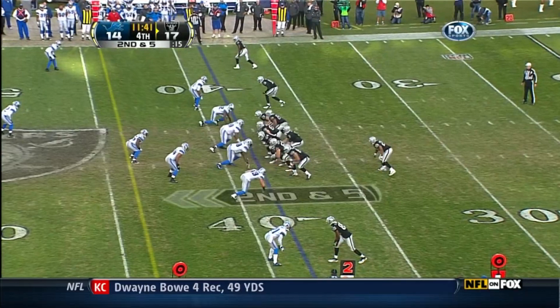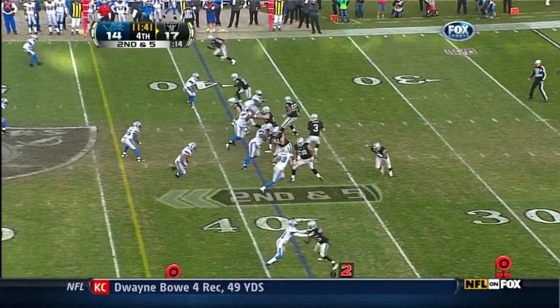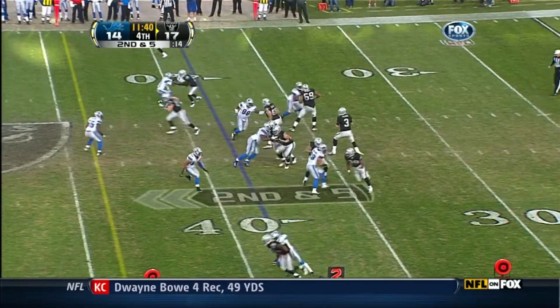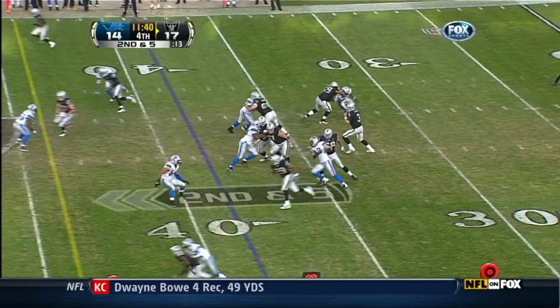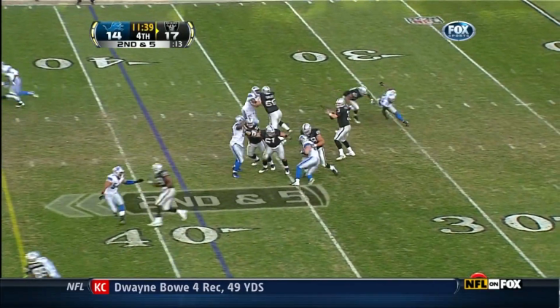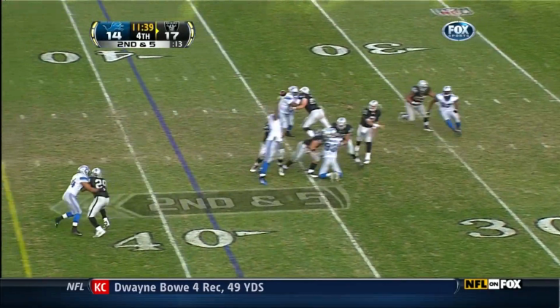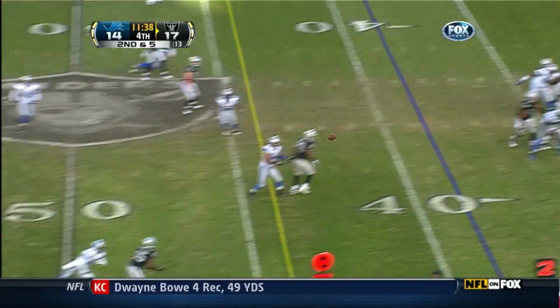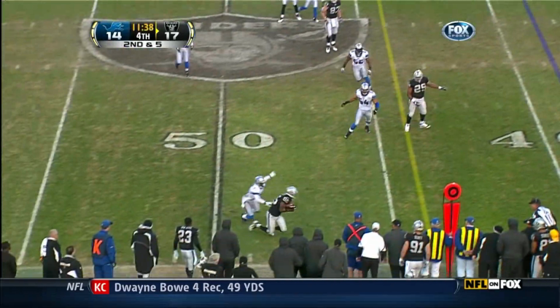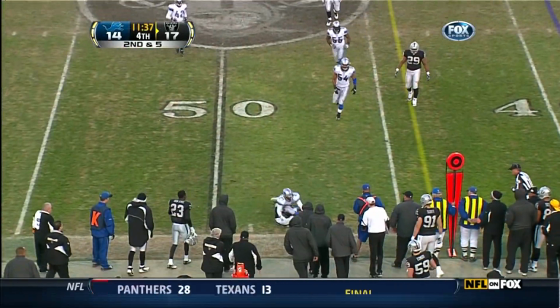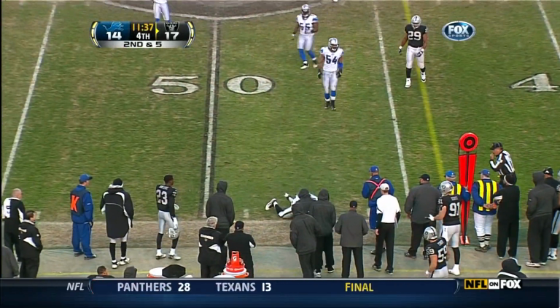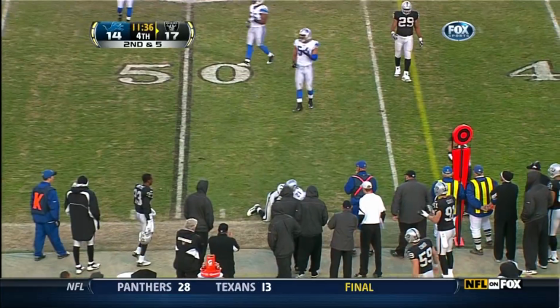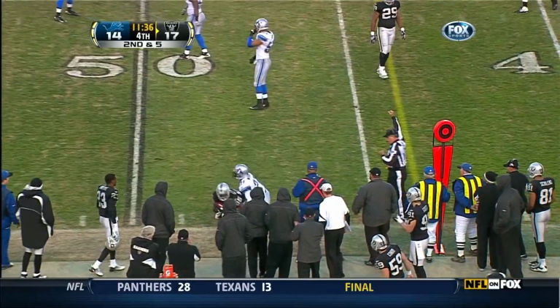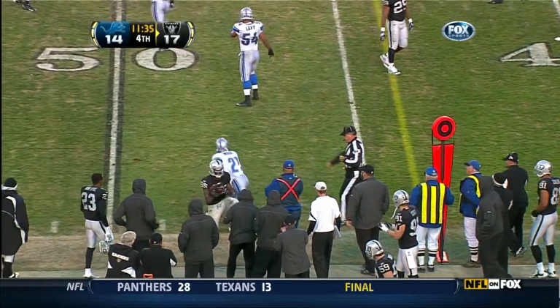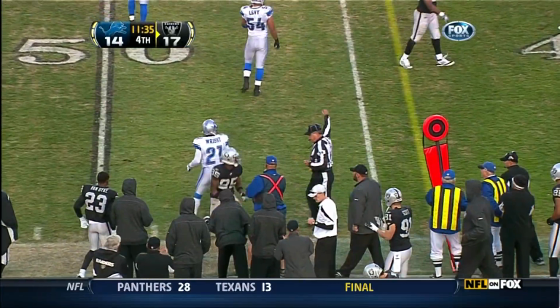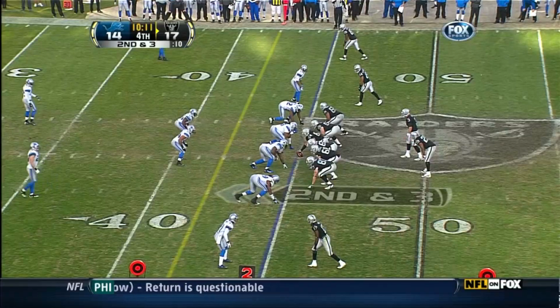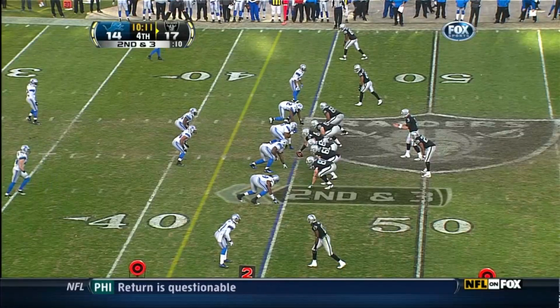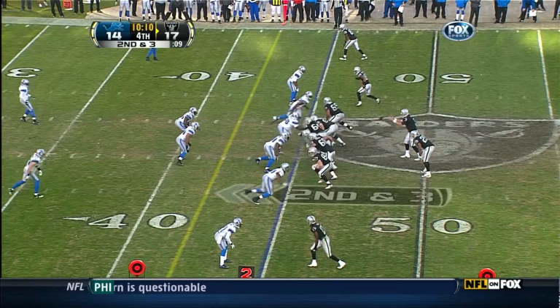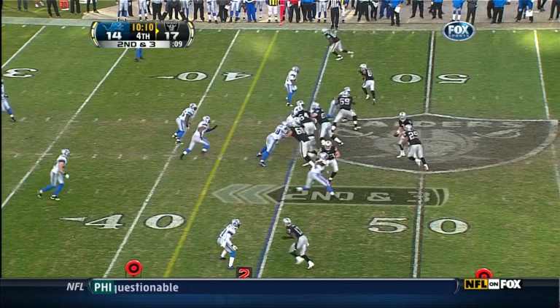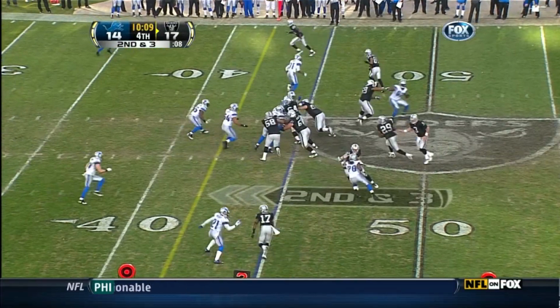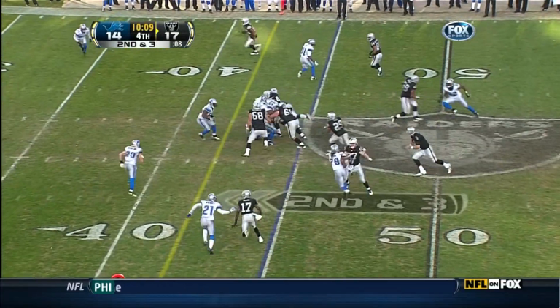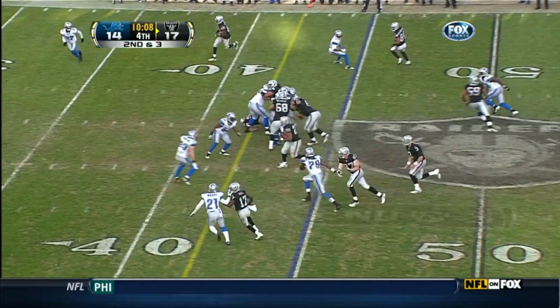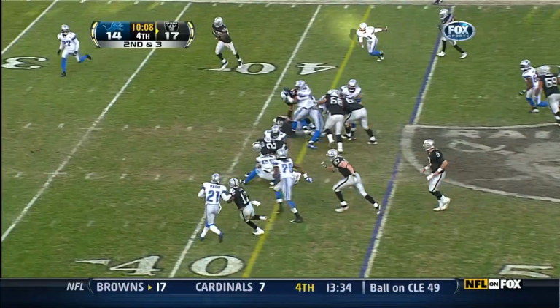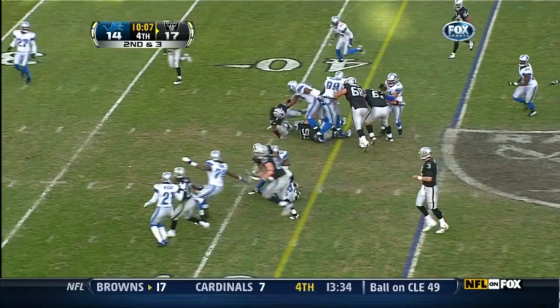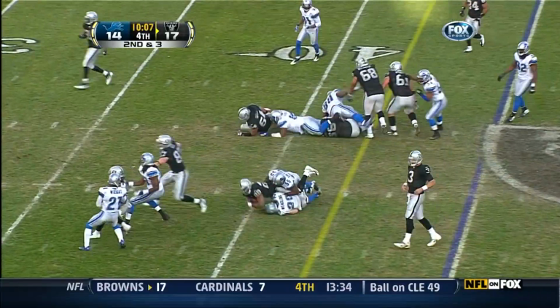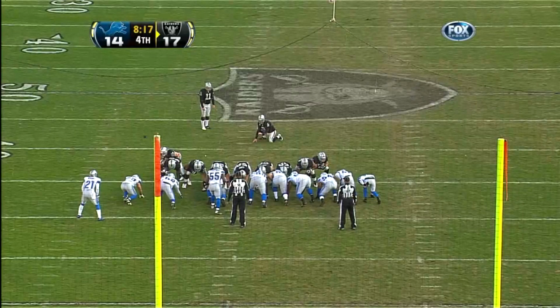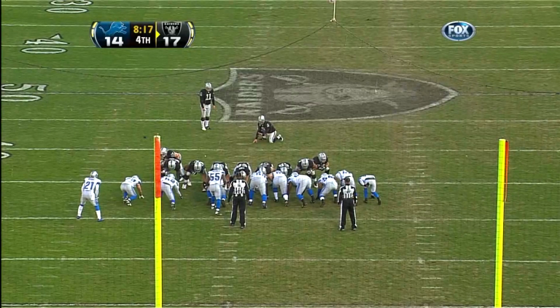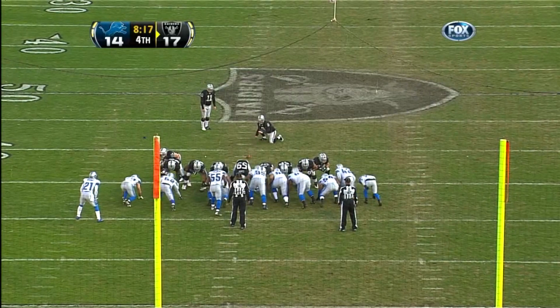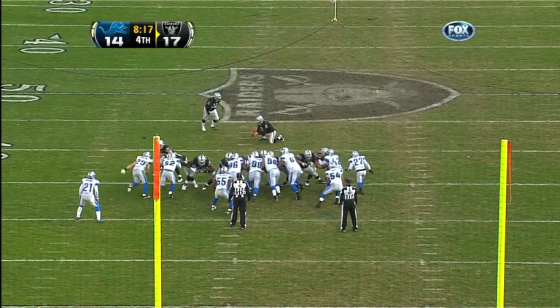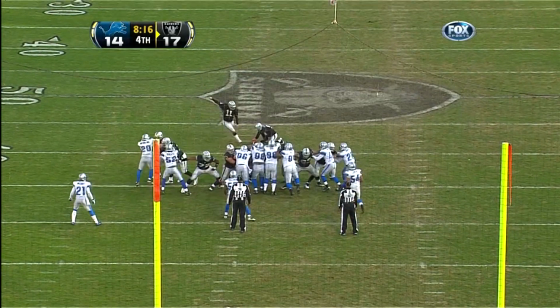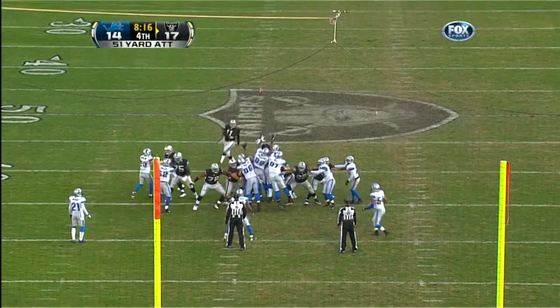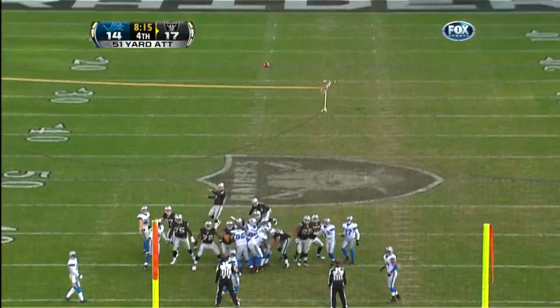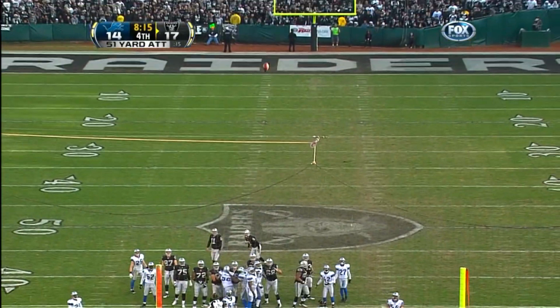Detroit dodging a big, big bullet here down by three. With Burleson, with Calvin Johnson, with Pettigrew, they ought to be able to do more damage. They have a steady rotation that ought to wear down the Raiders' offensive line, and it's just not happening. They had to call the timeout or it would have given the Raiders a first down.